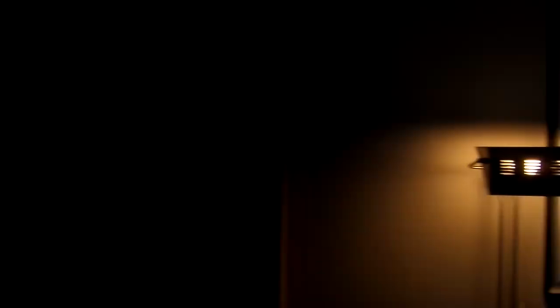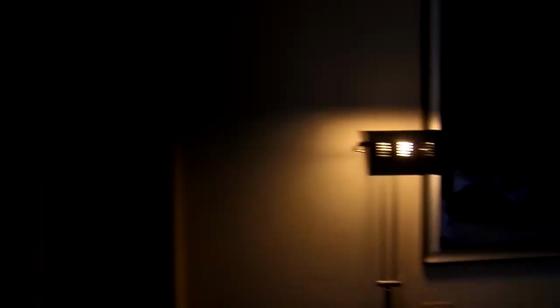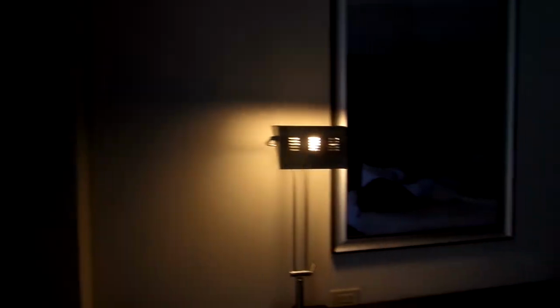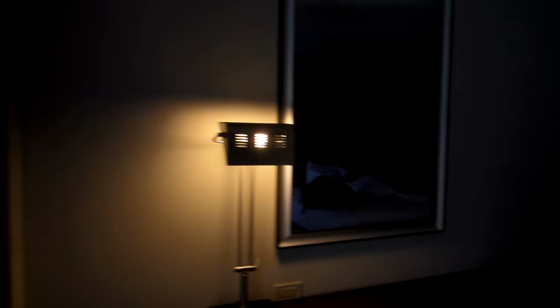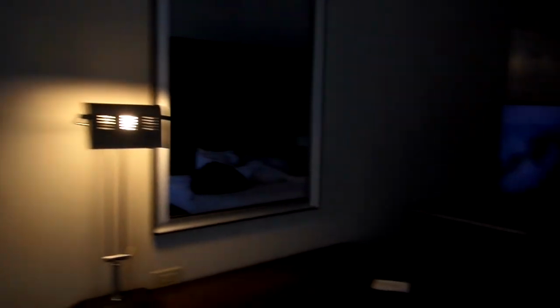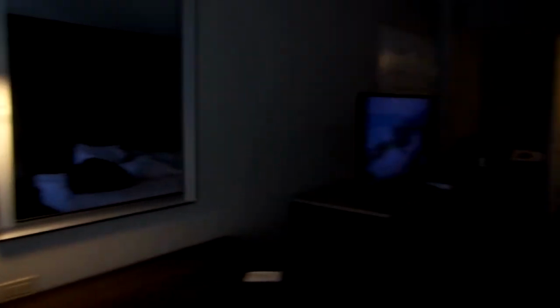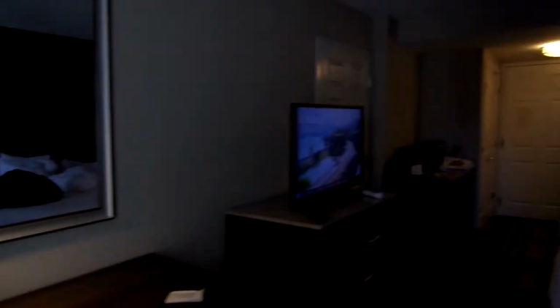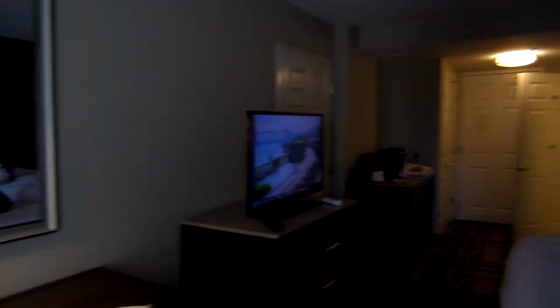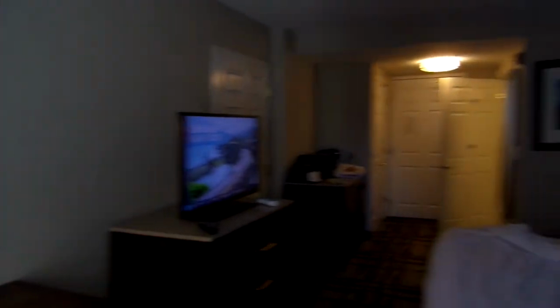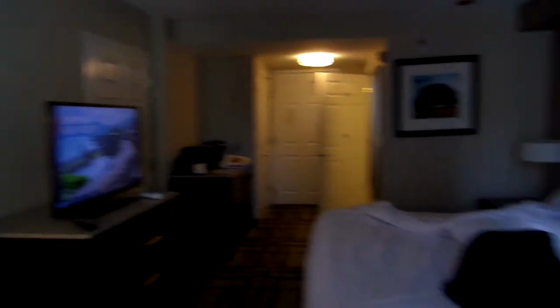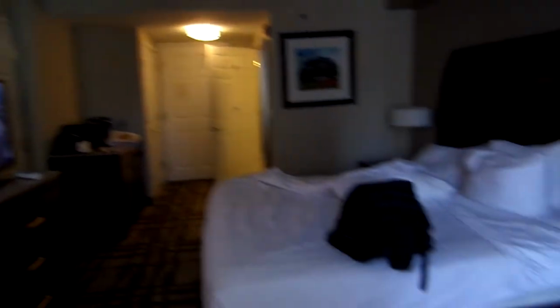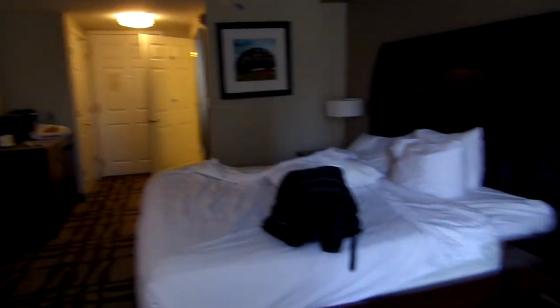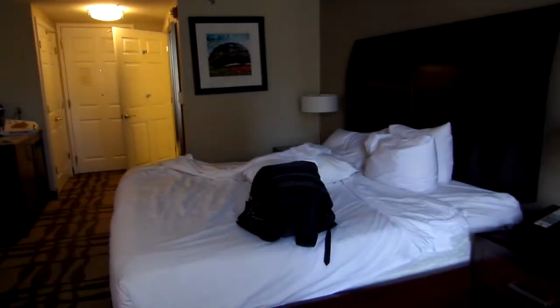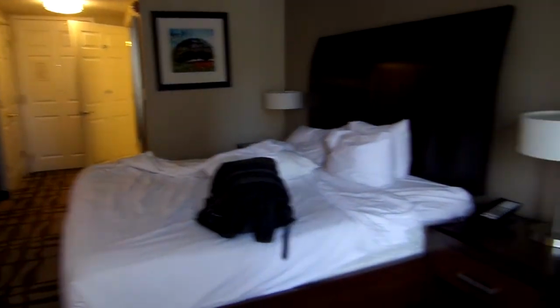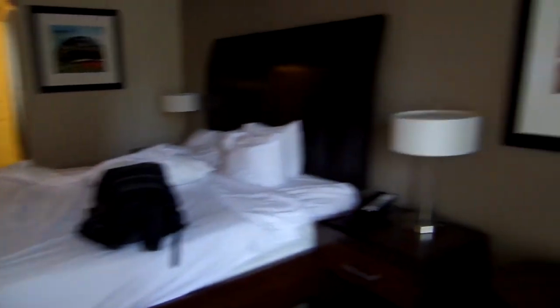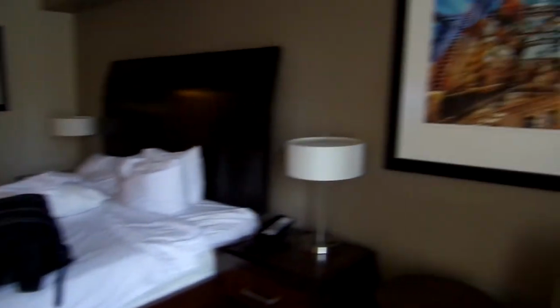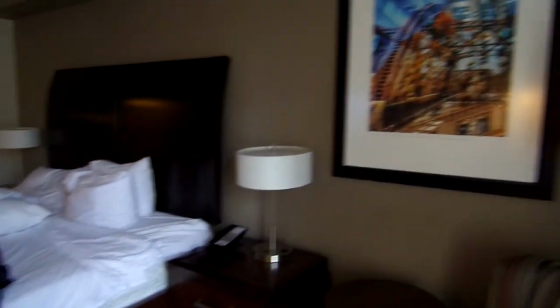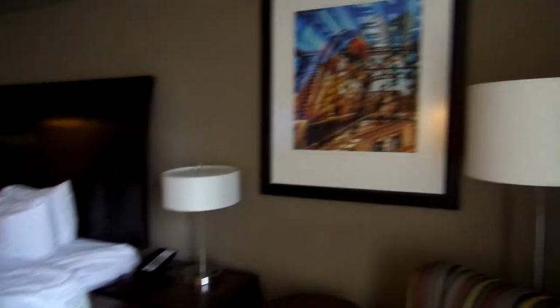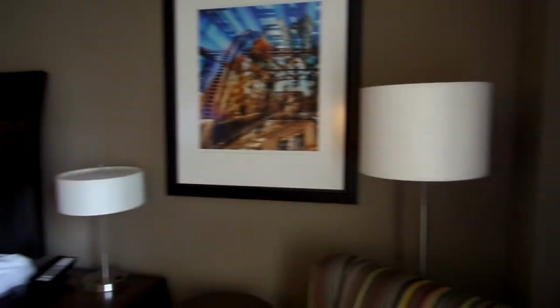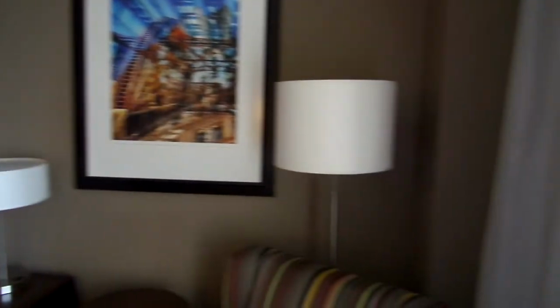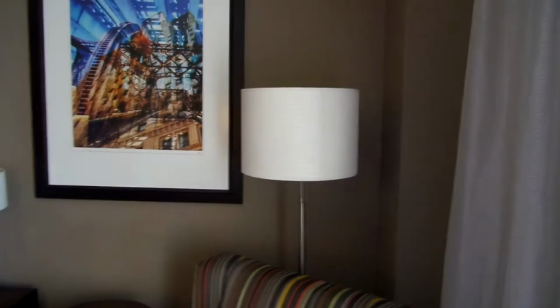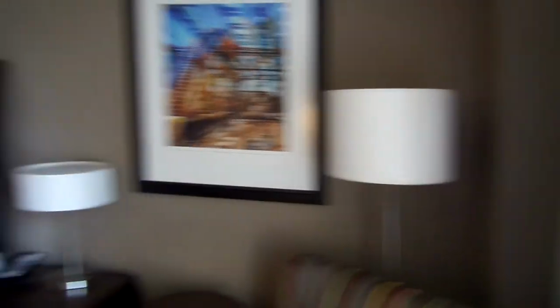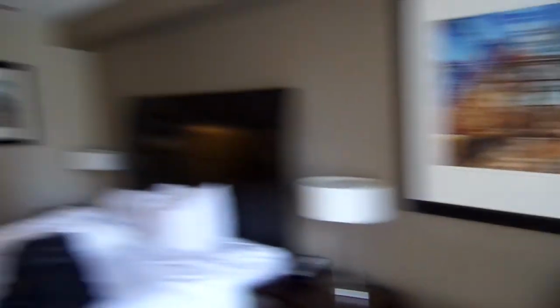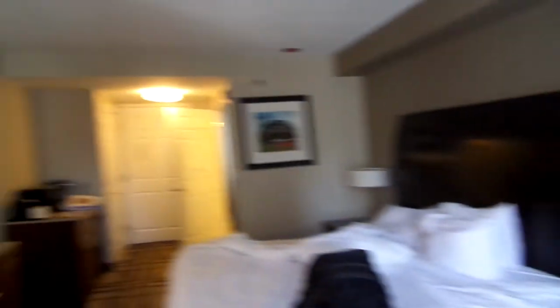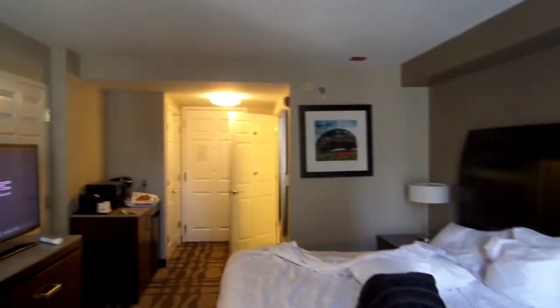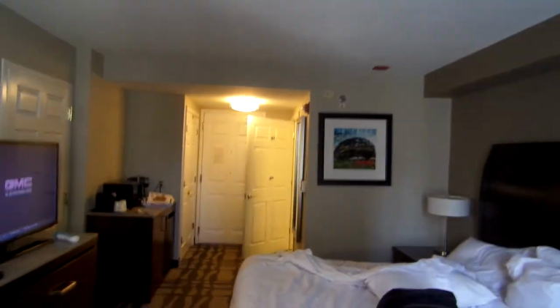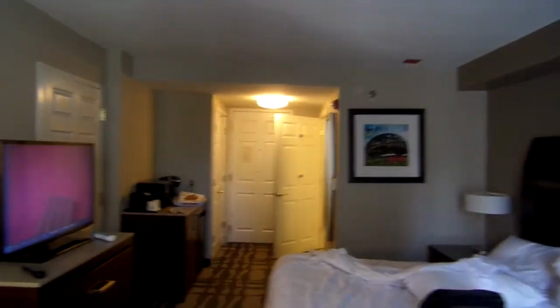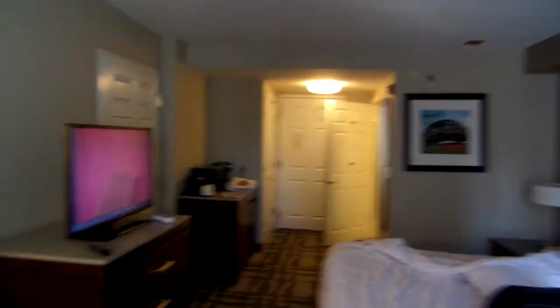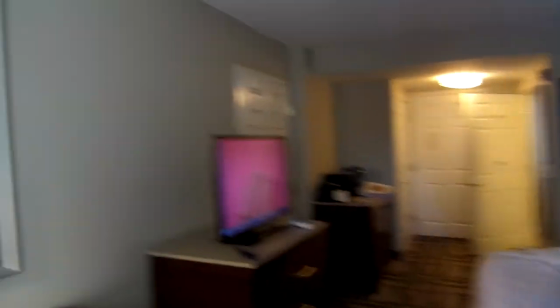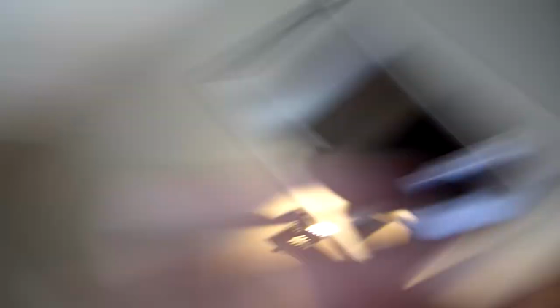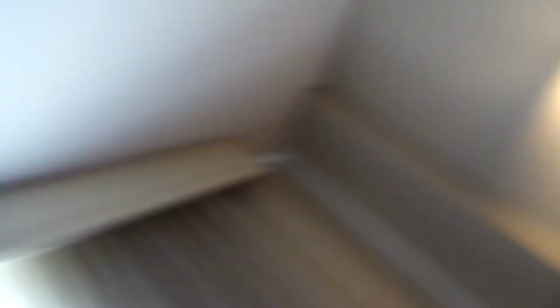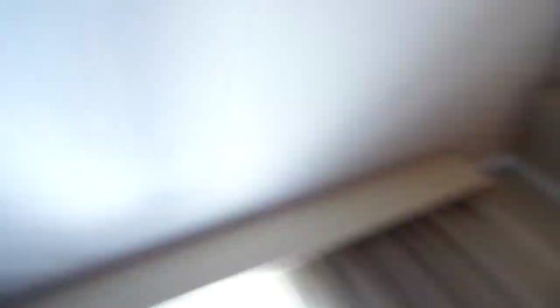All right, another general view of the room here. Again, fantastic location — can't go wrong with this.